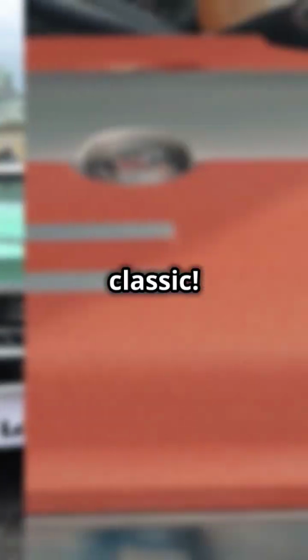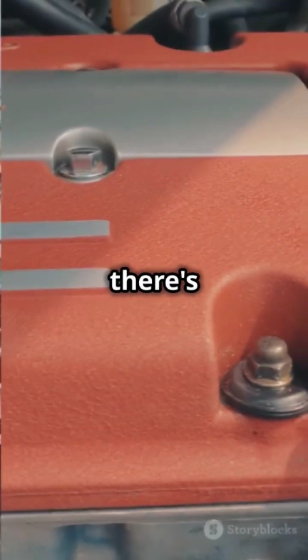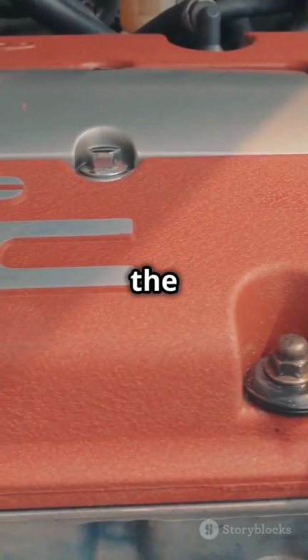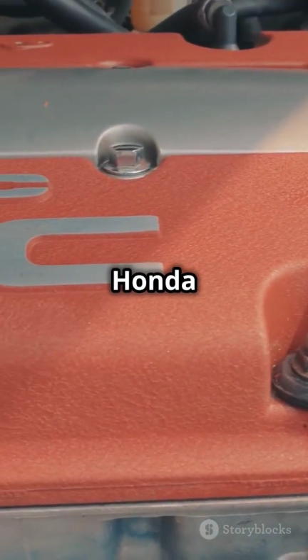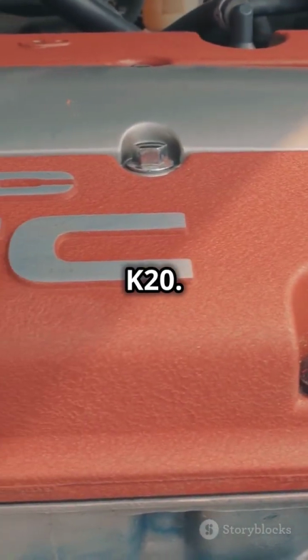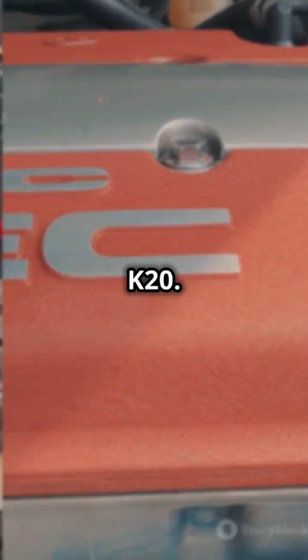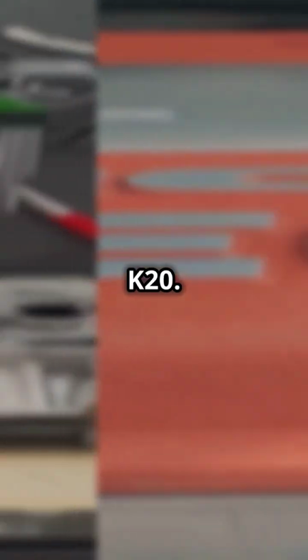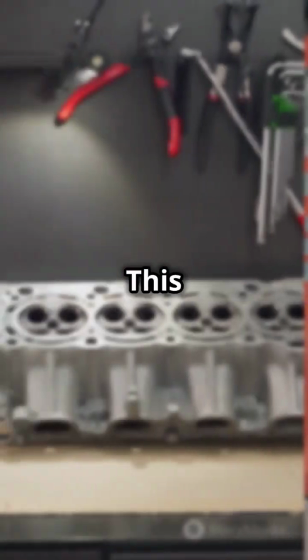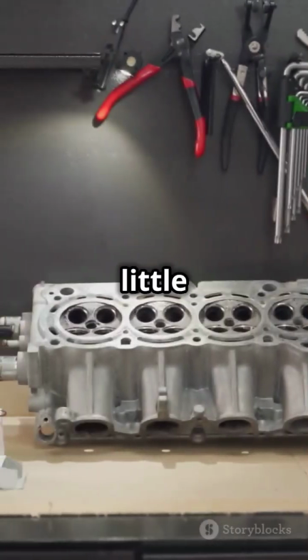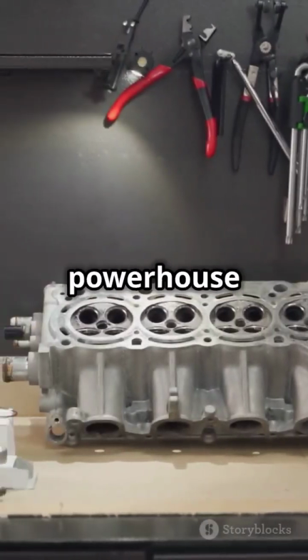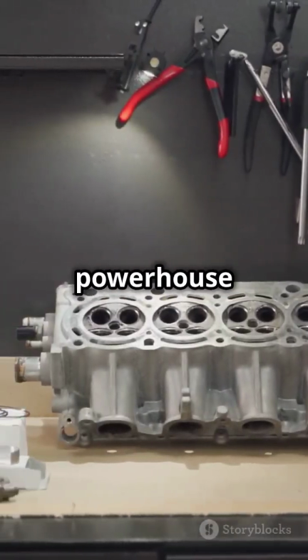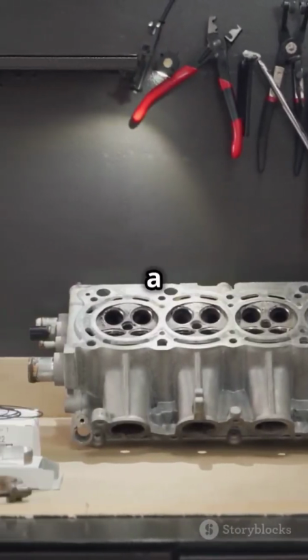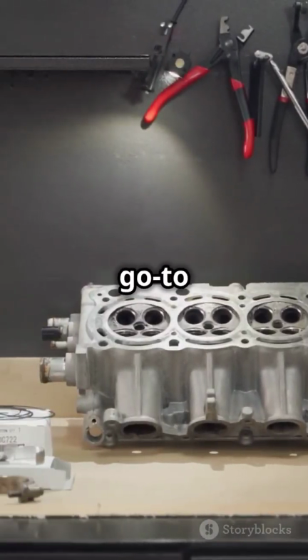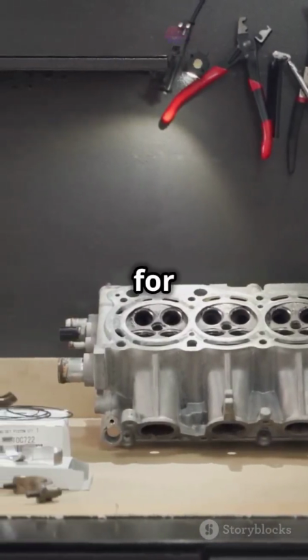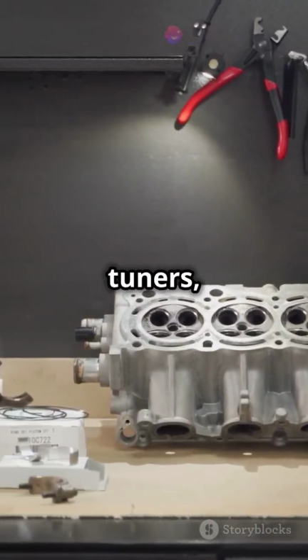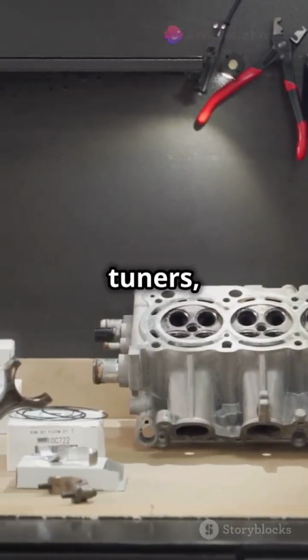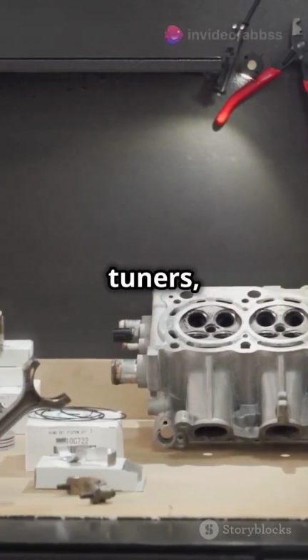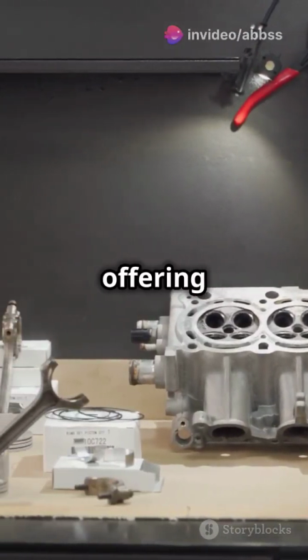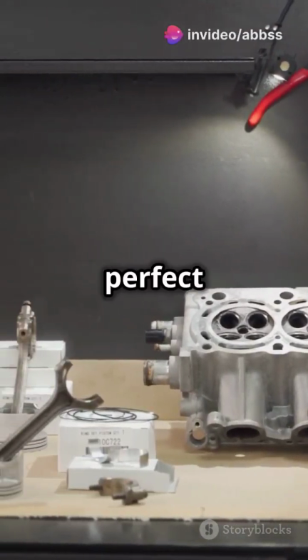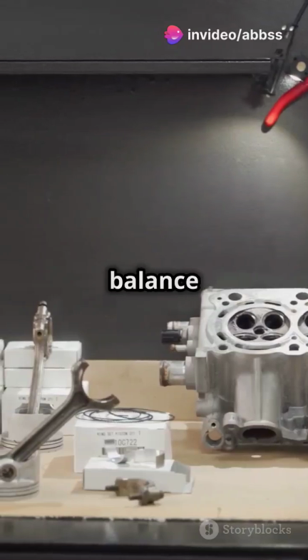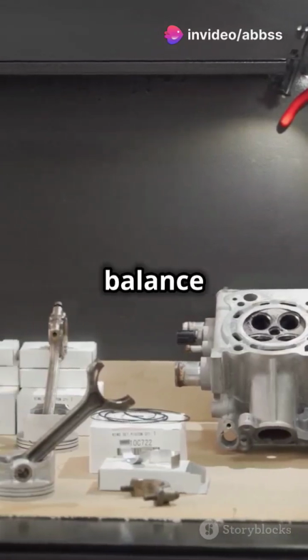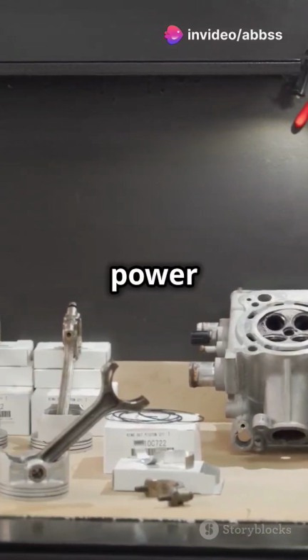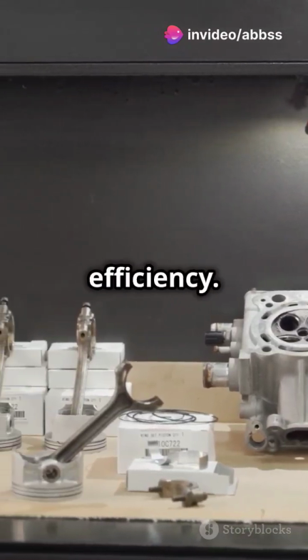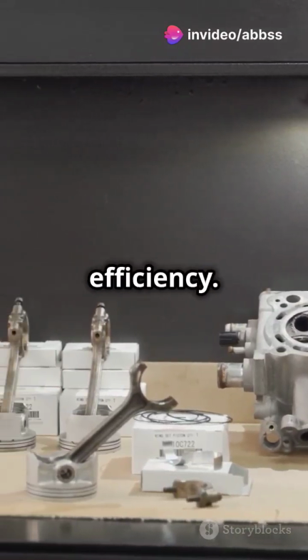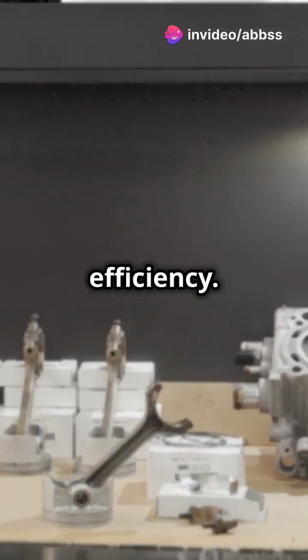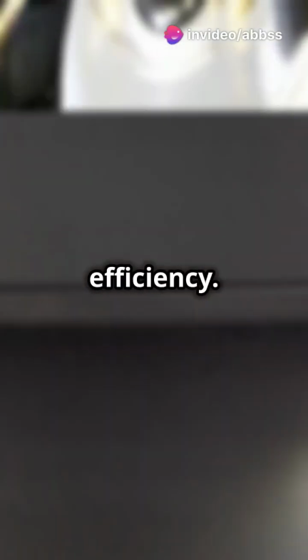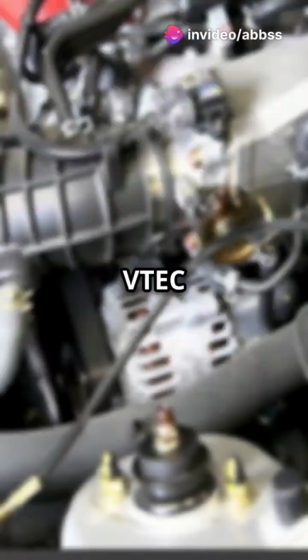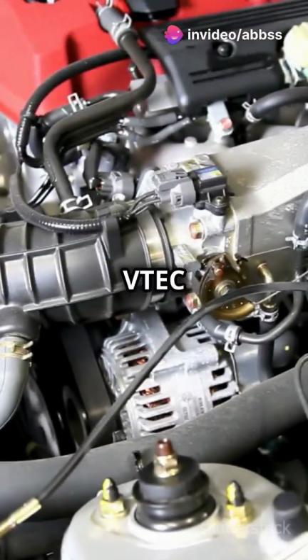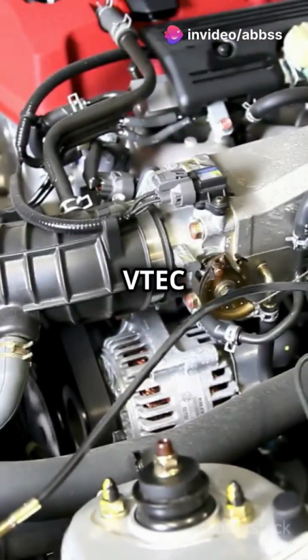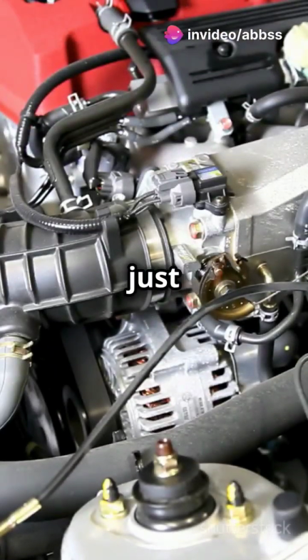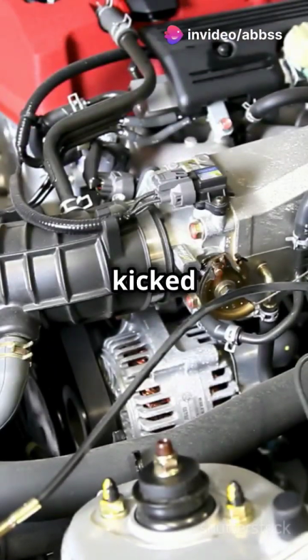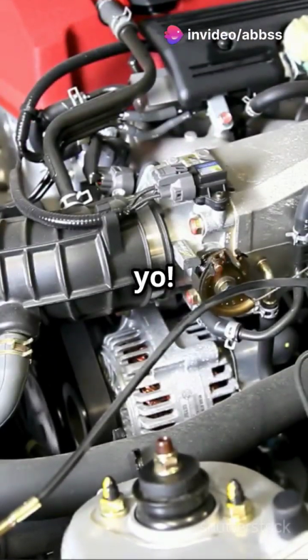Then there's the Honda K20. This little powerhouse is a go-to for tuners, offering a perfect balance of power and efficiency. VTEC just kicked in, yo.